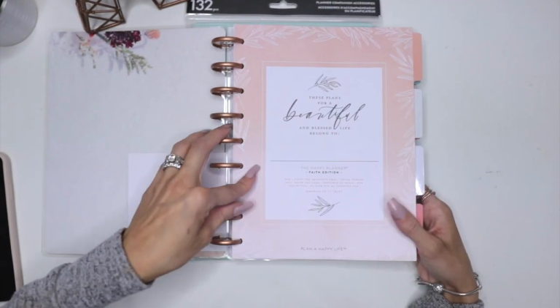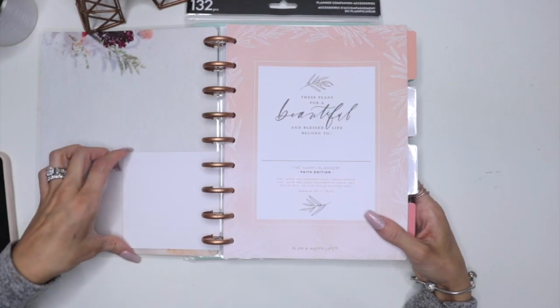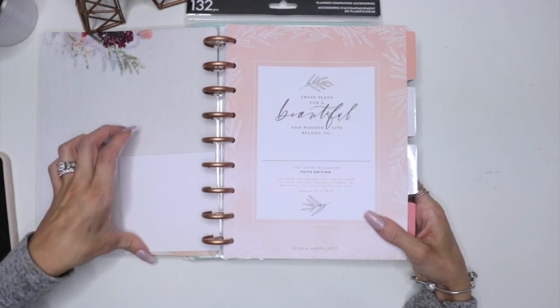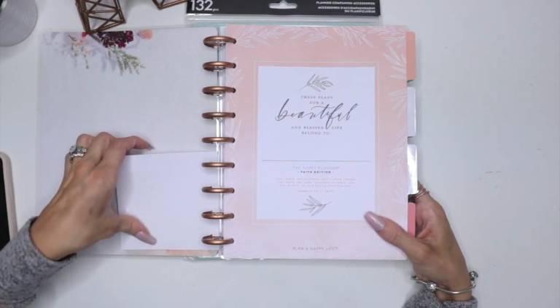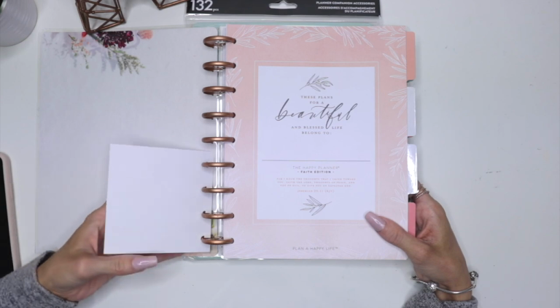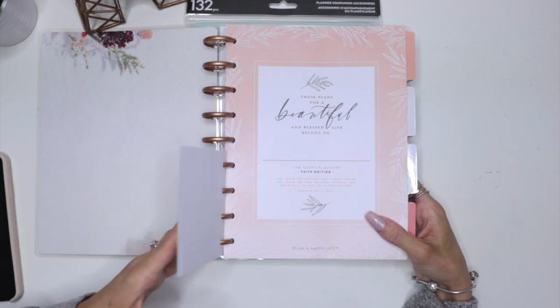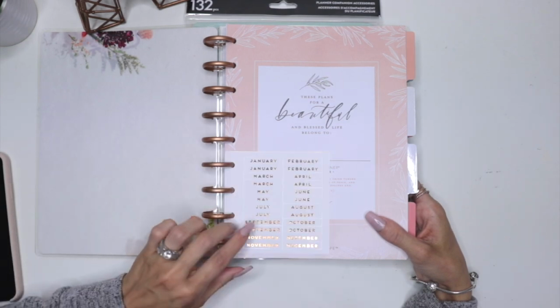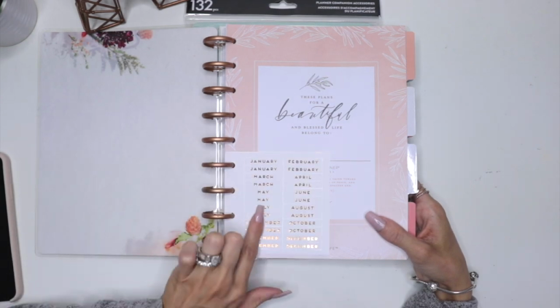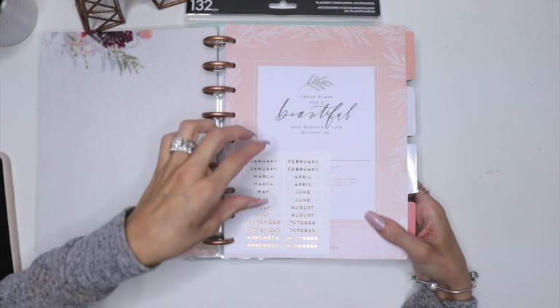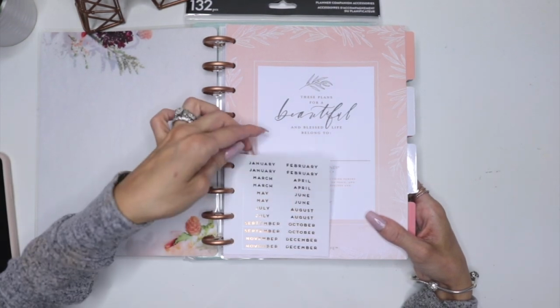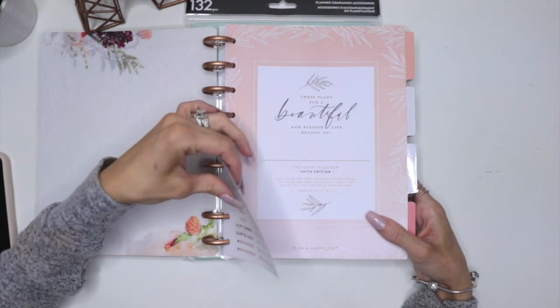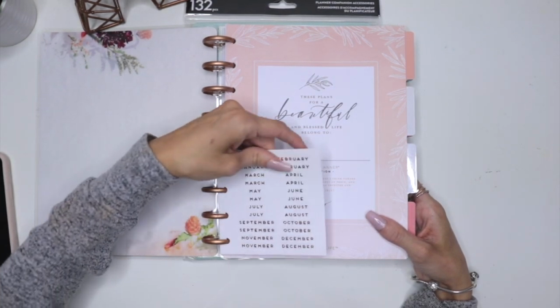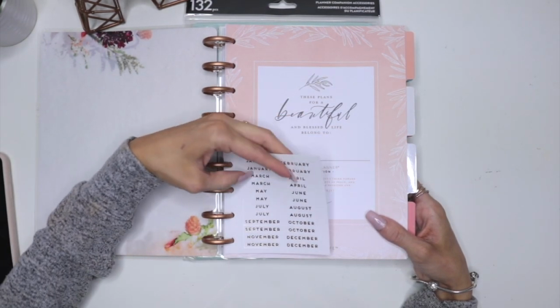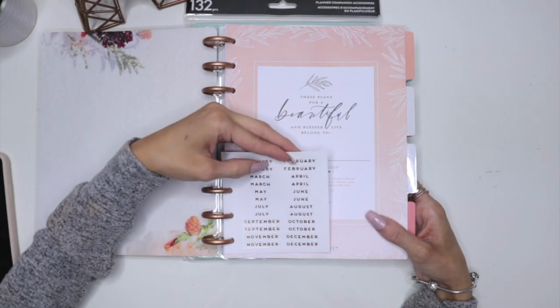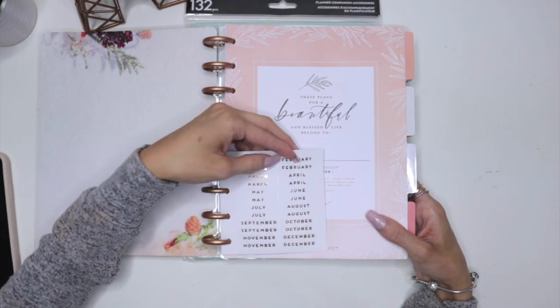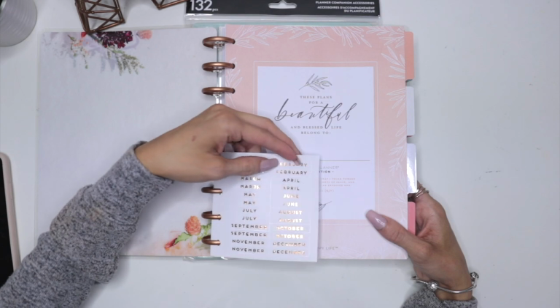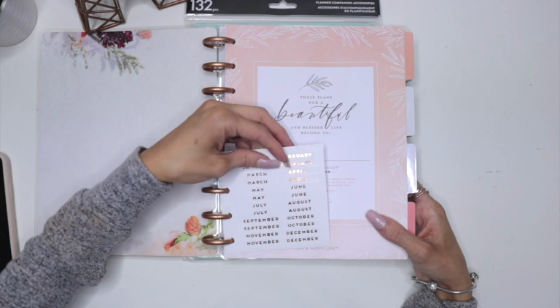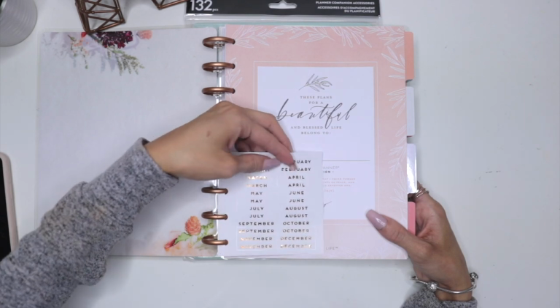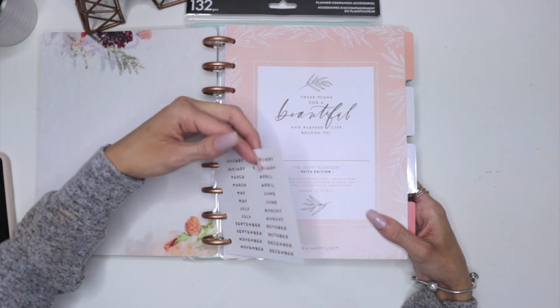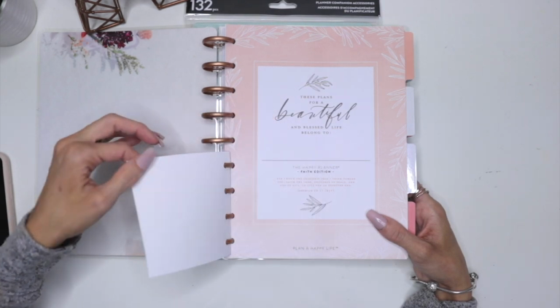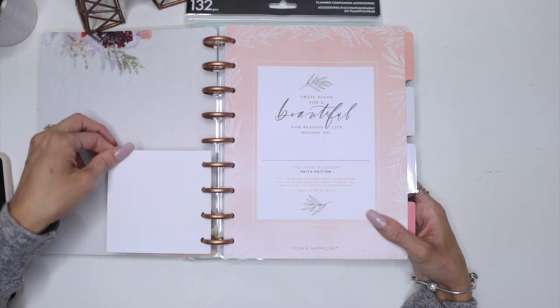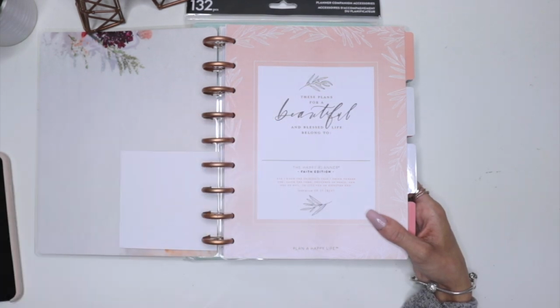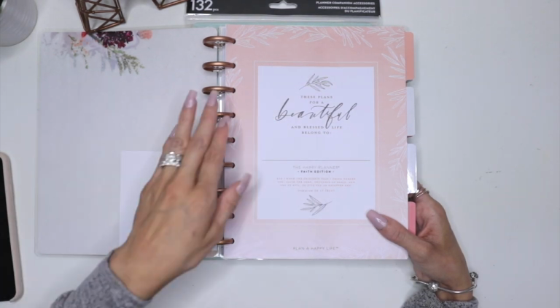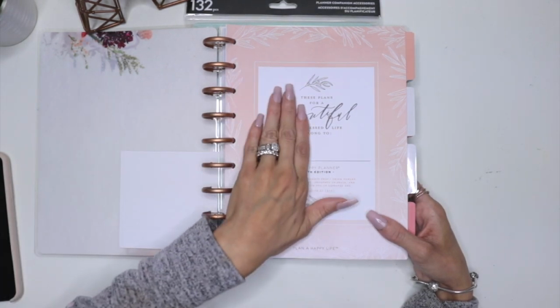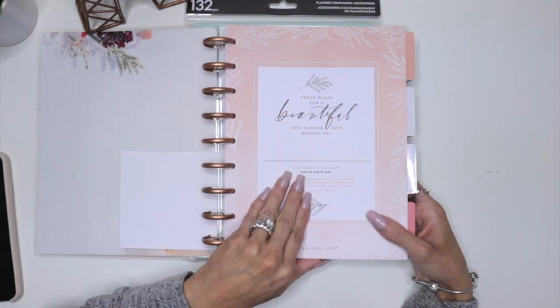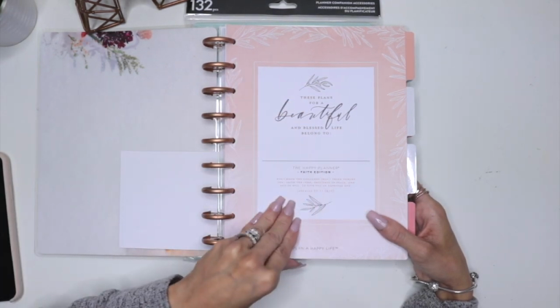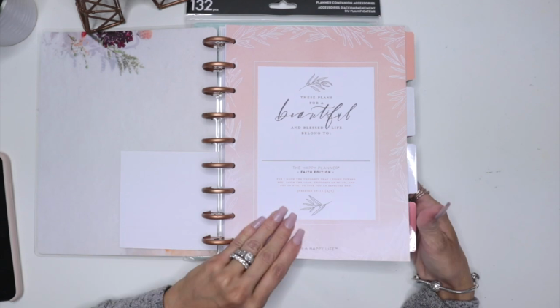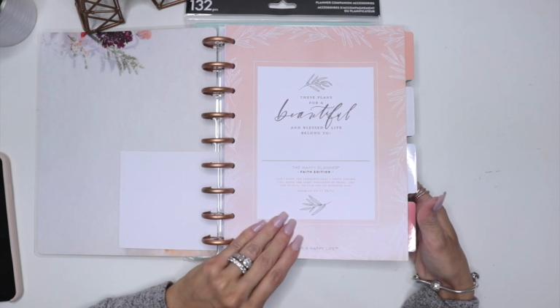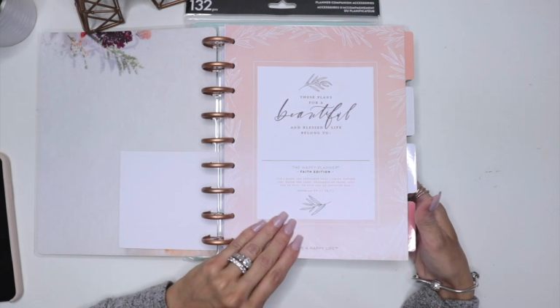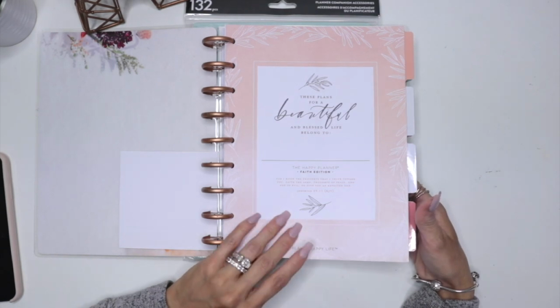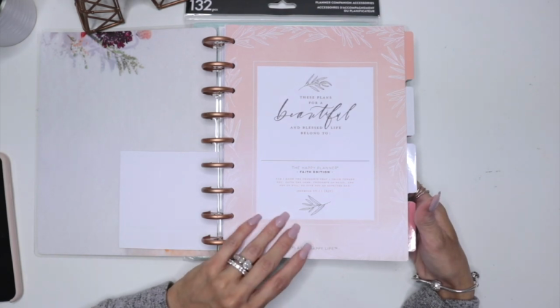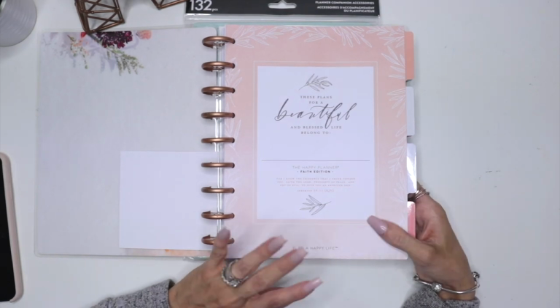So this is beautiful — it has the month in rose gold foil, which I thought was very, very pretty. And then here you have a space to write. This is the Happy Planner faith edition.